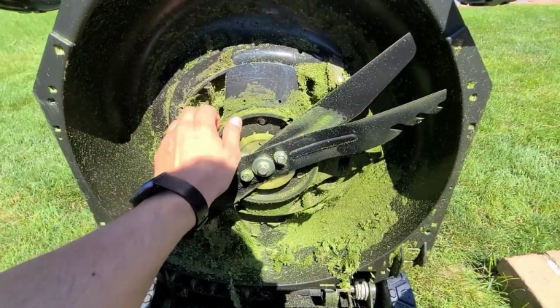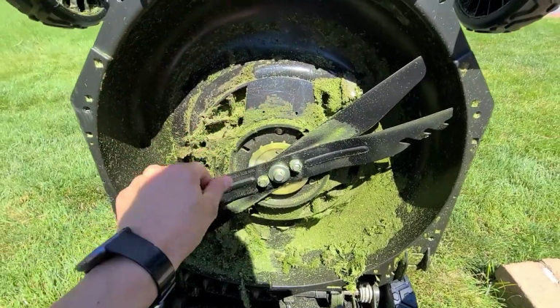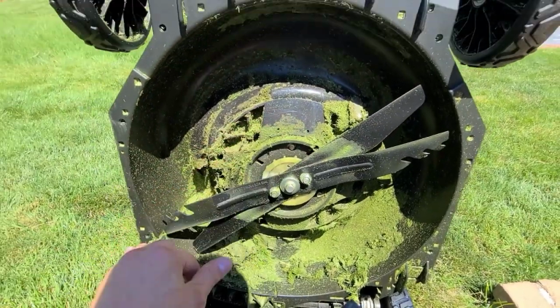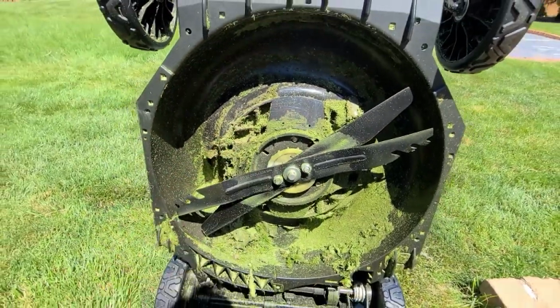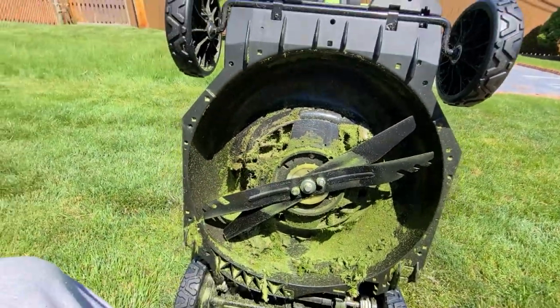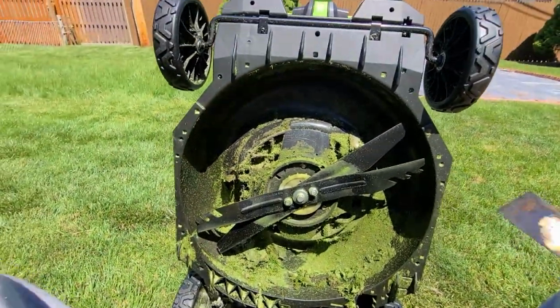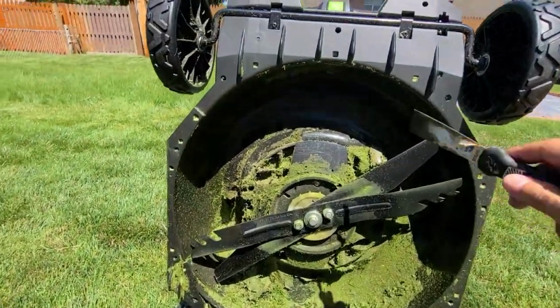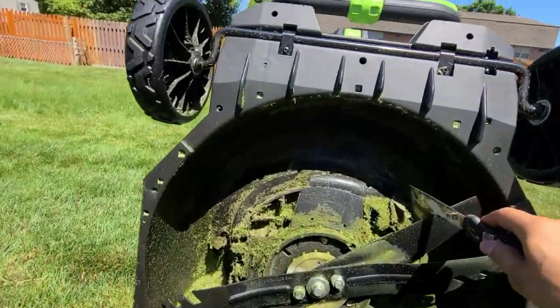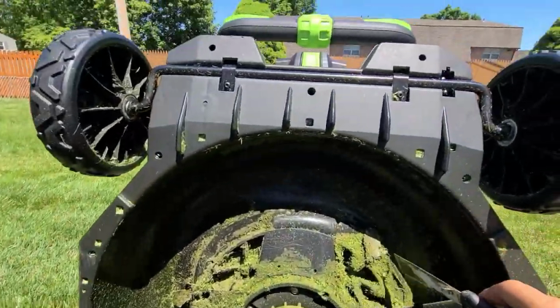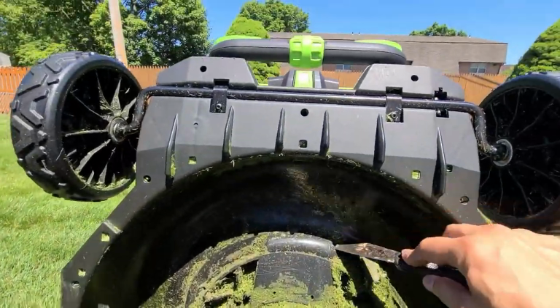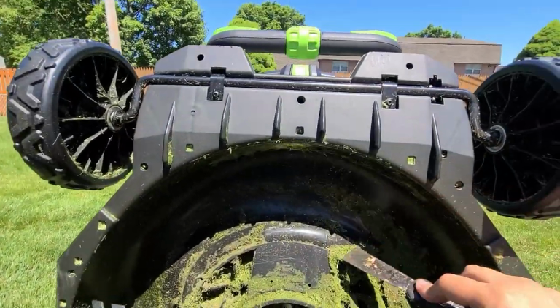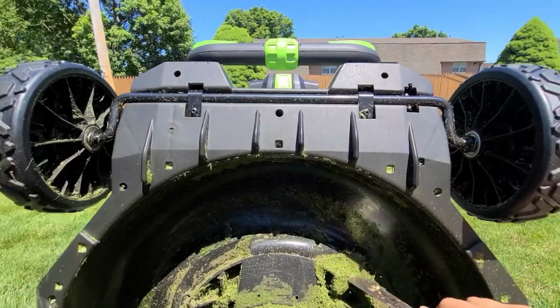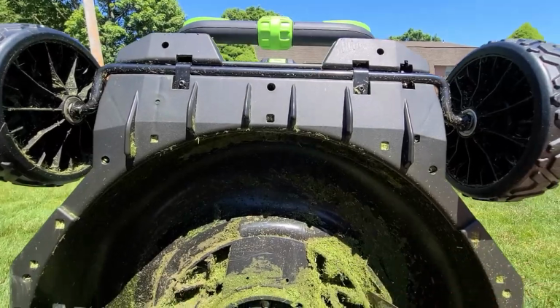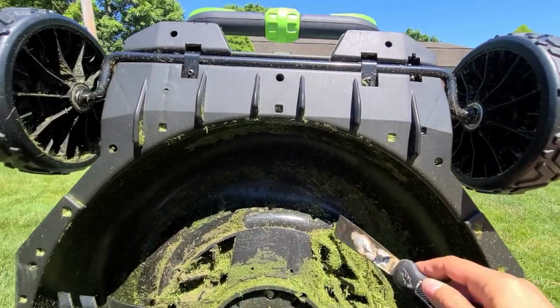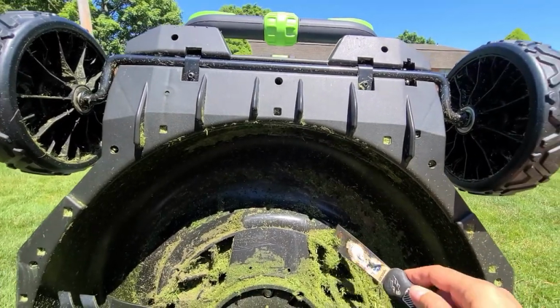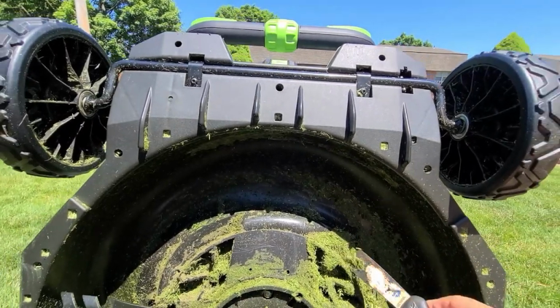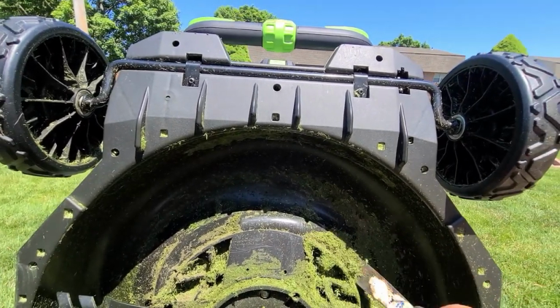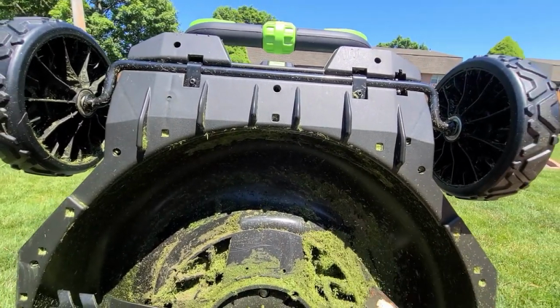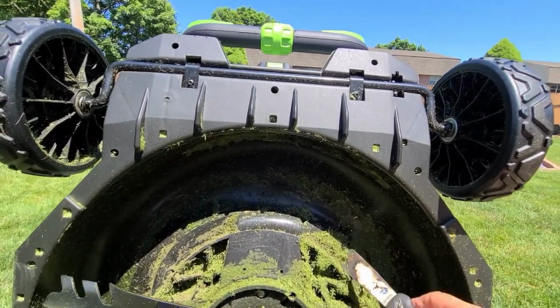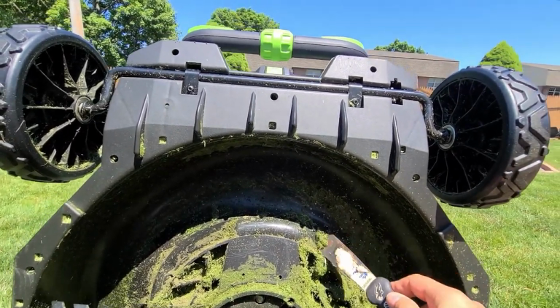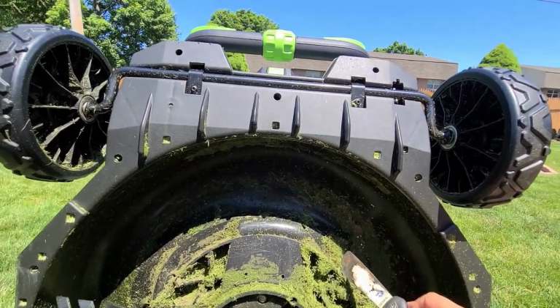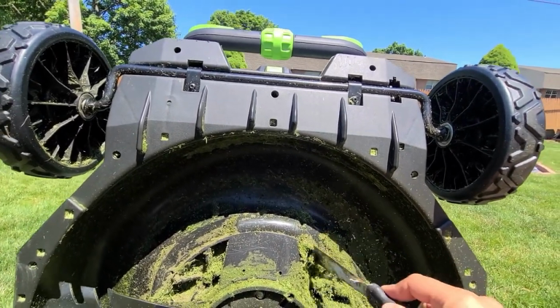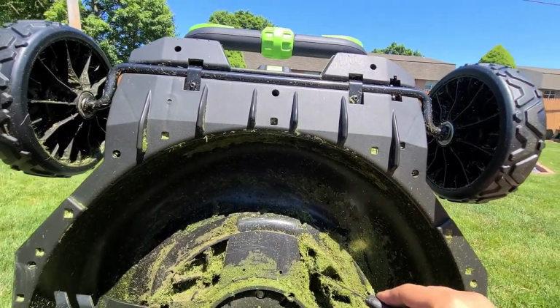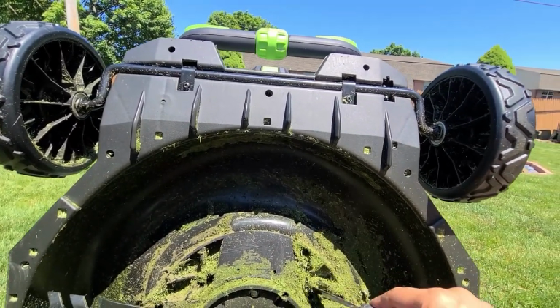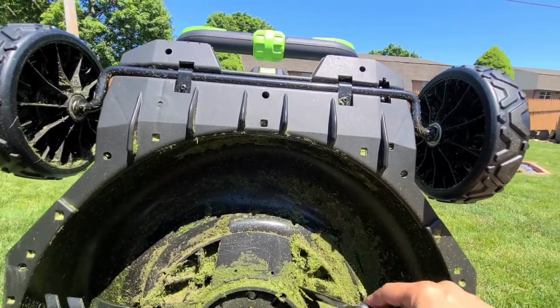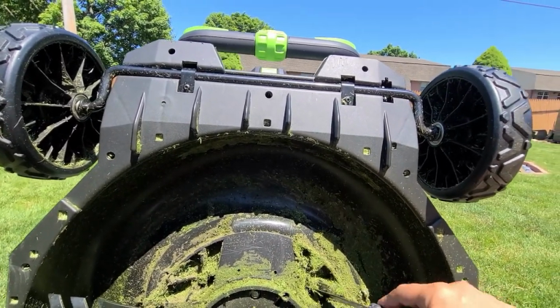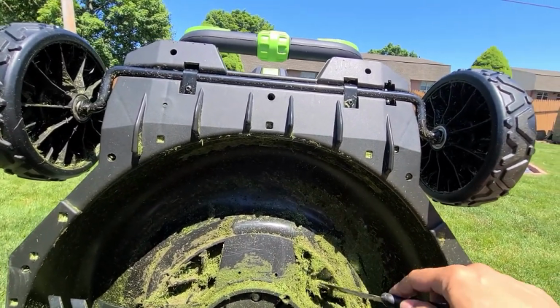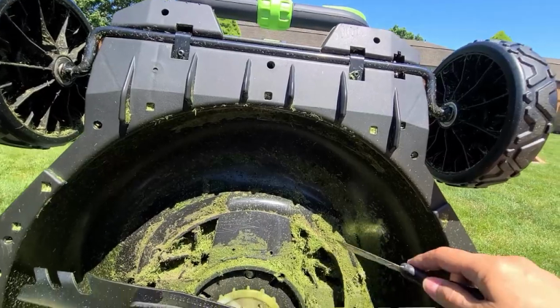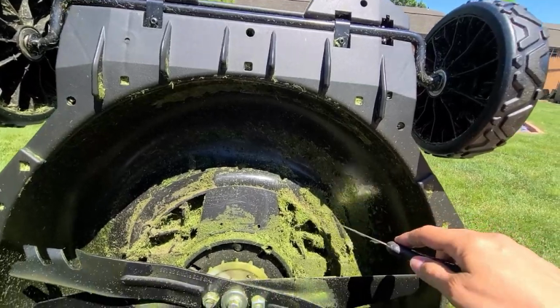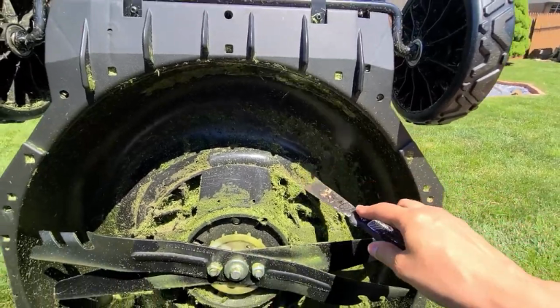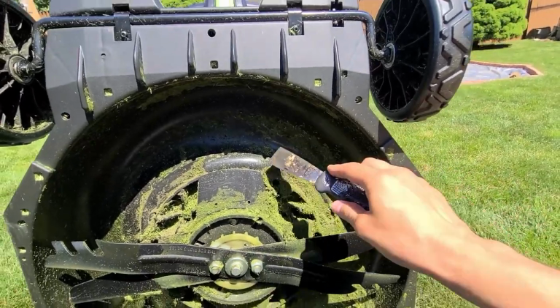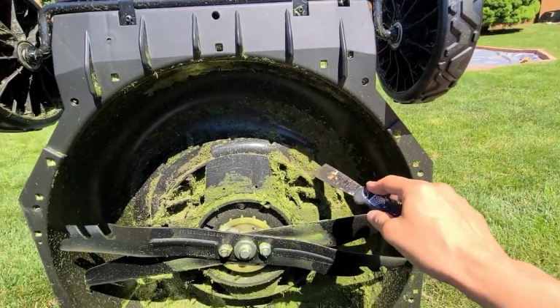Sometimes you've got to get in here with your own hands and take some of this stuff out. I just mowed the grass the other day and it was a little wet — just that morning dew around eight o'clock in the morning.